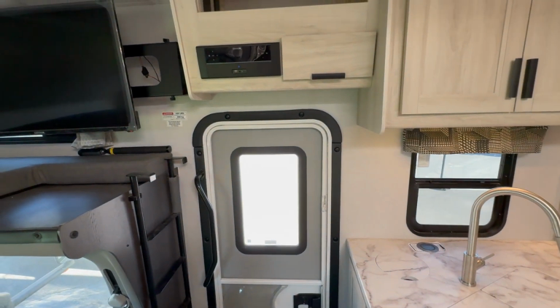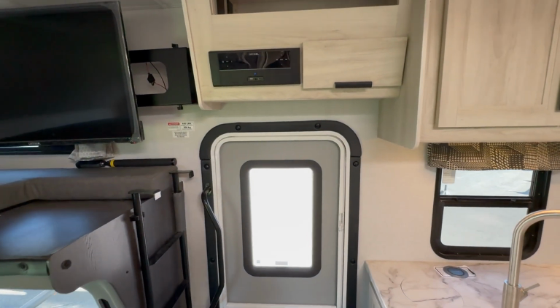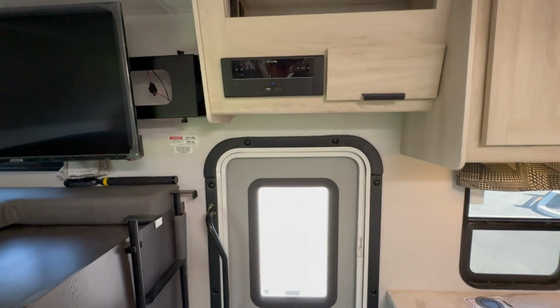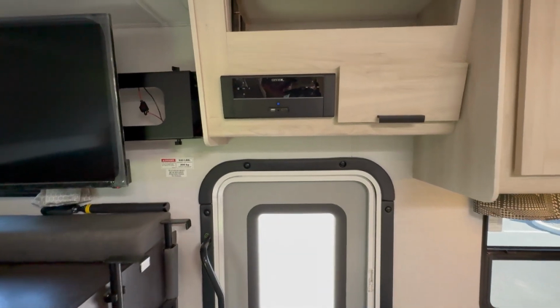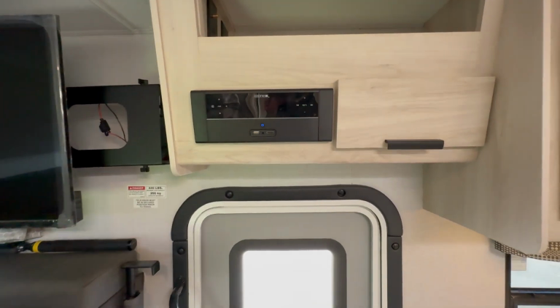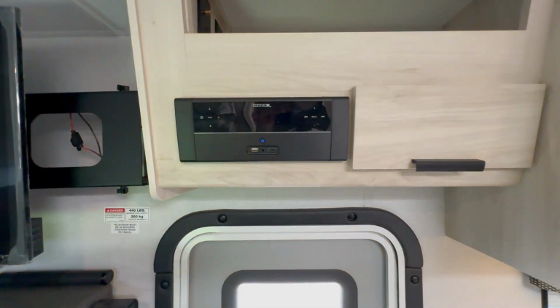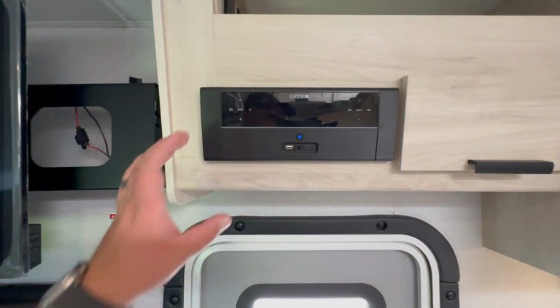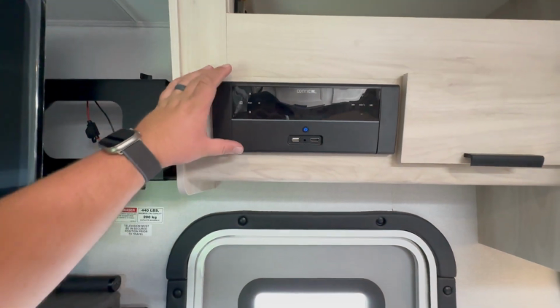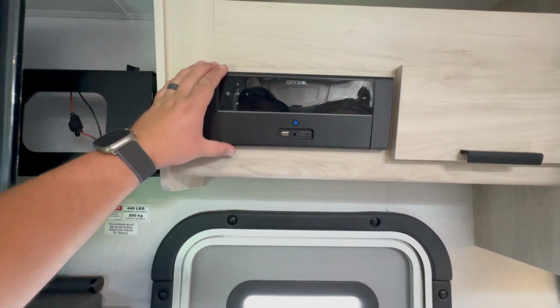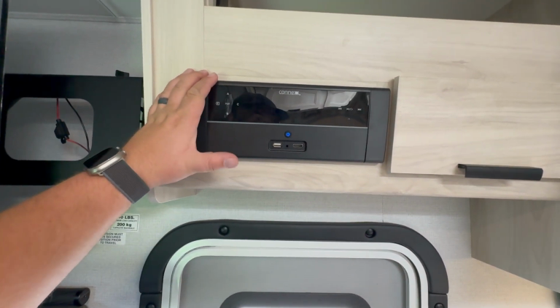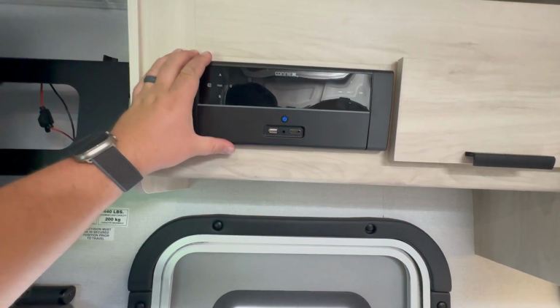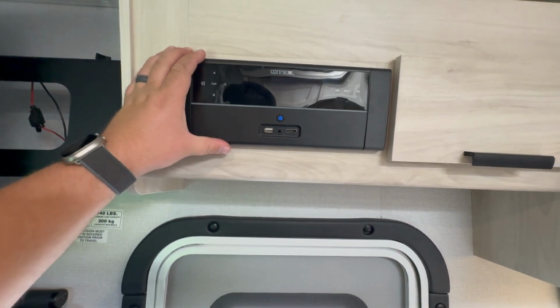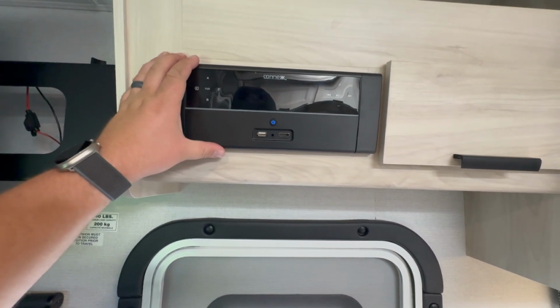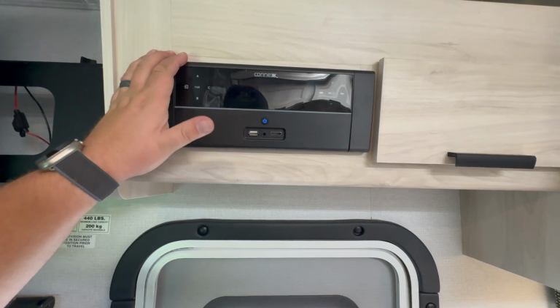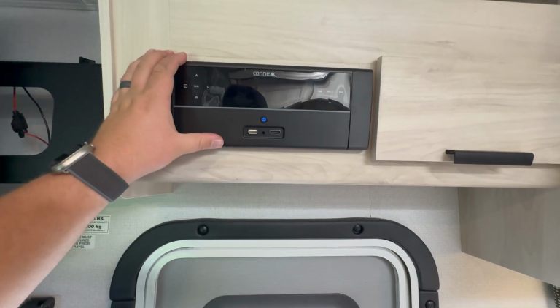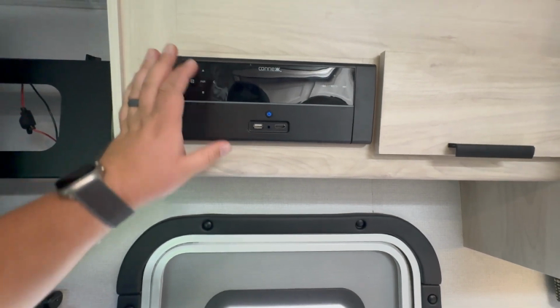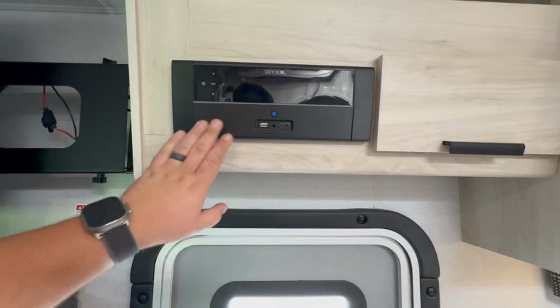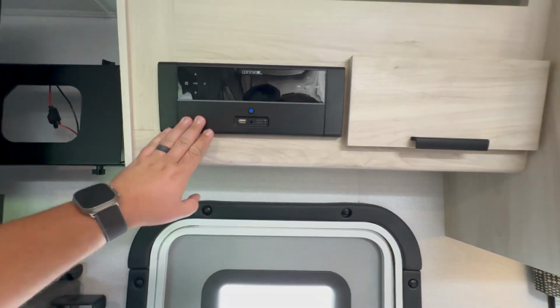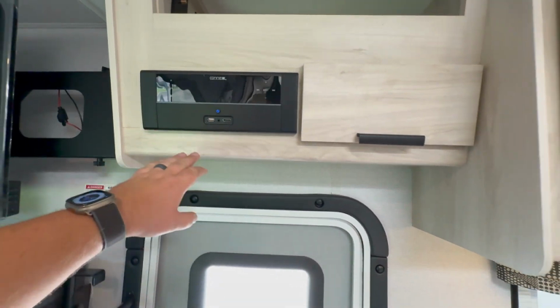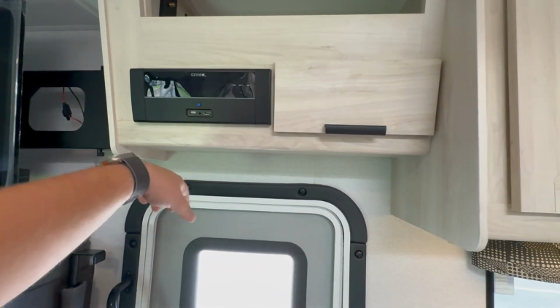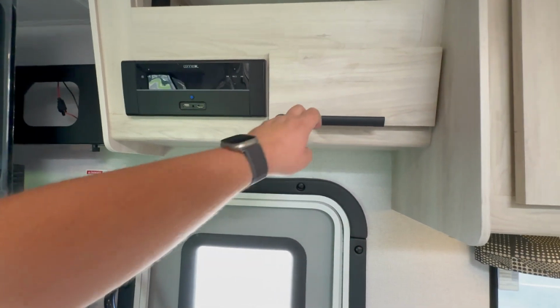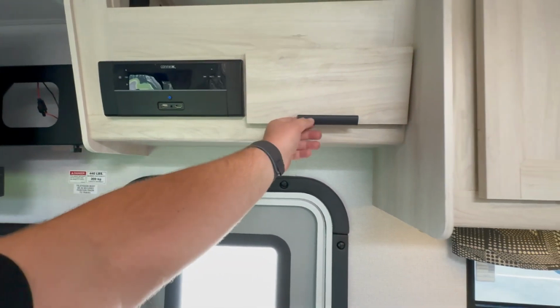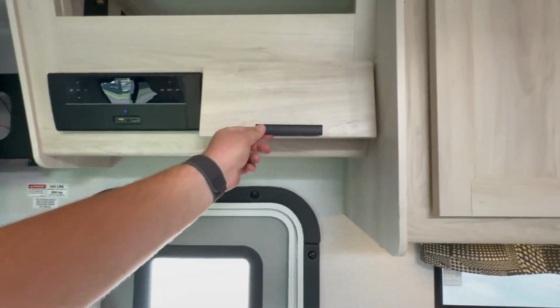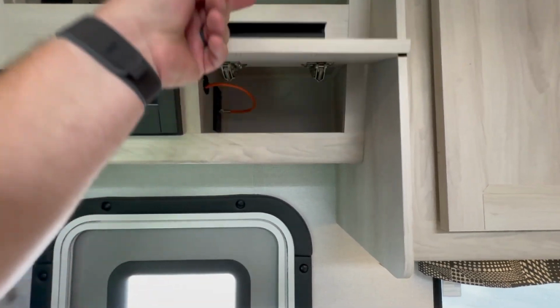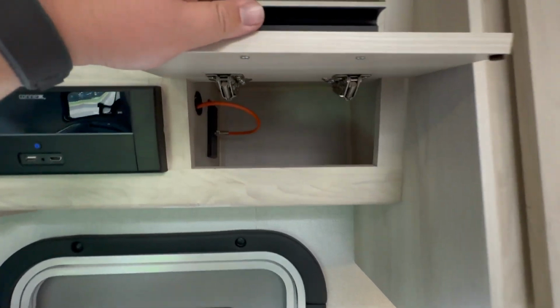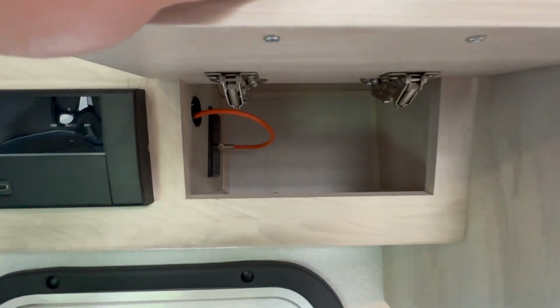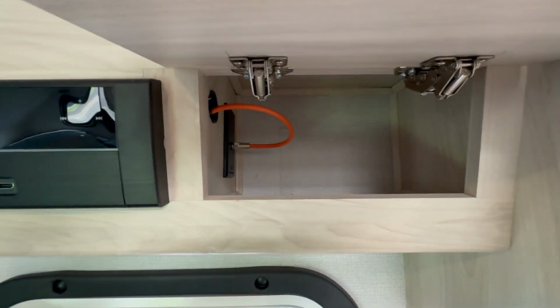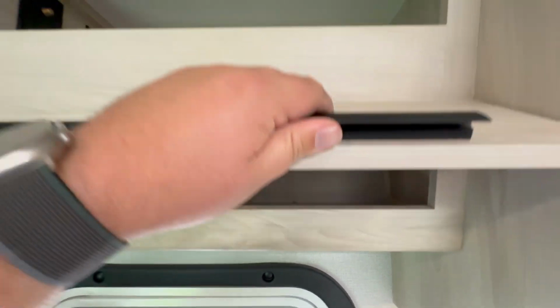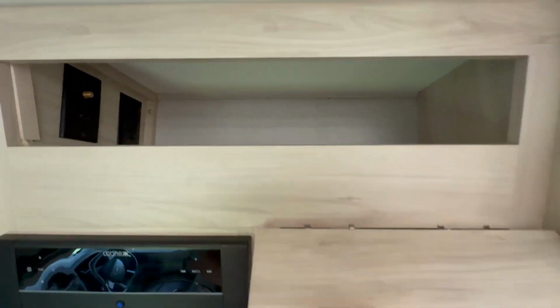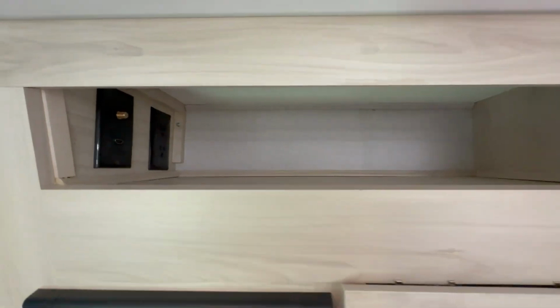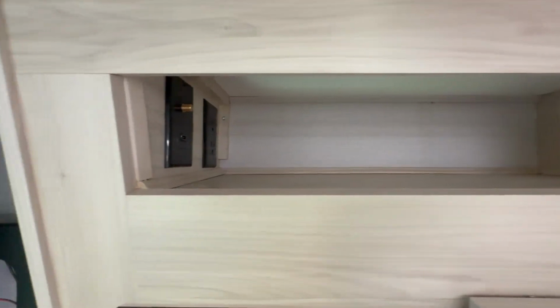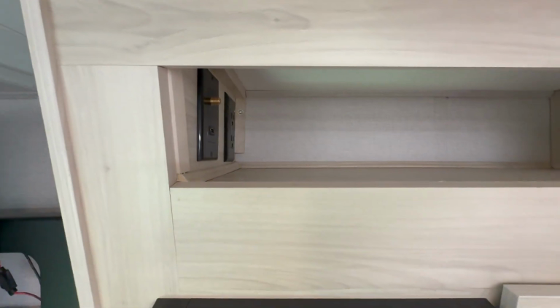Above the entry door you'll have your radio system controls — this does have Bluetooth, HDMI, USB, all that good stuff. A little bit of storage up here as well, and more overhead storage up top.